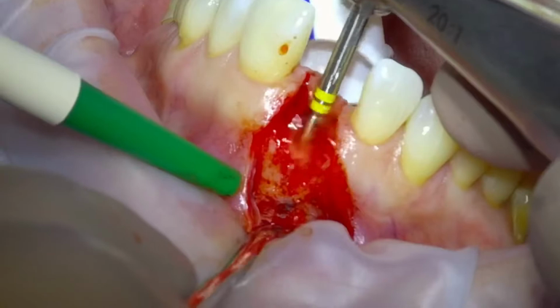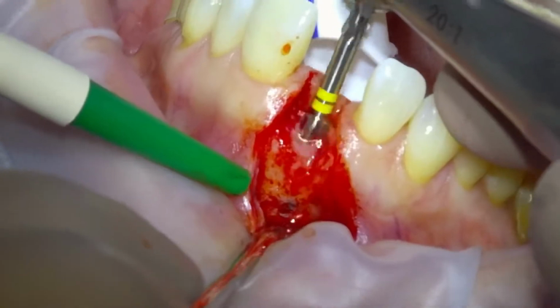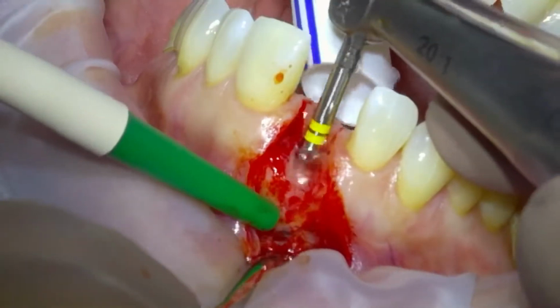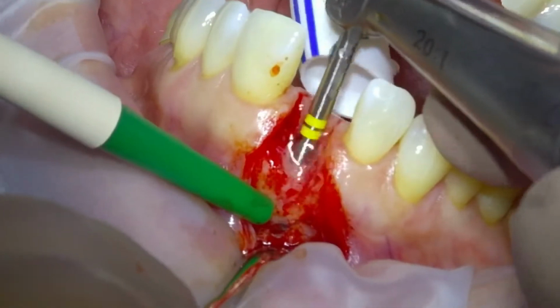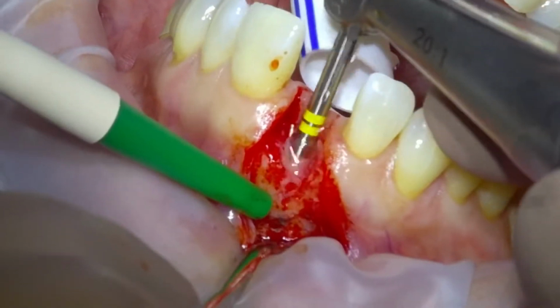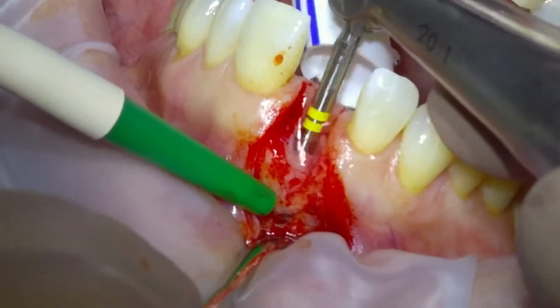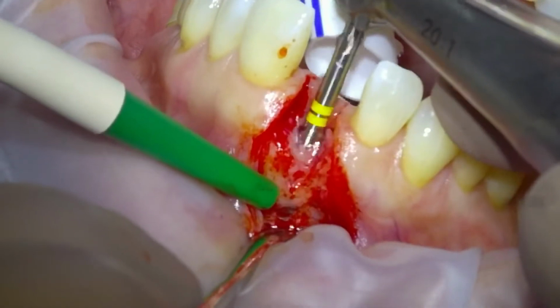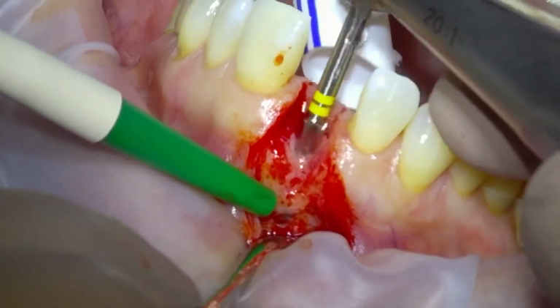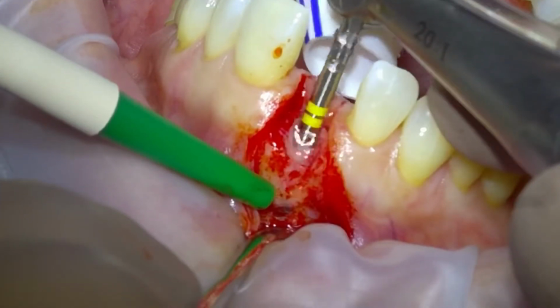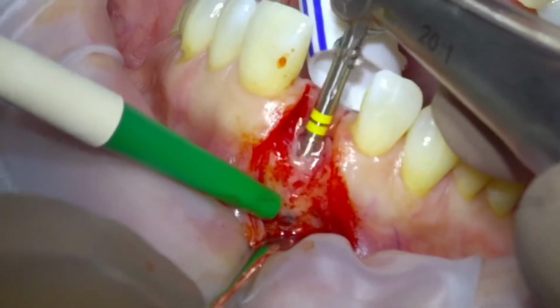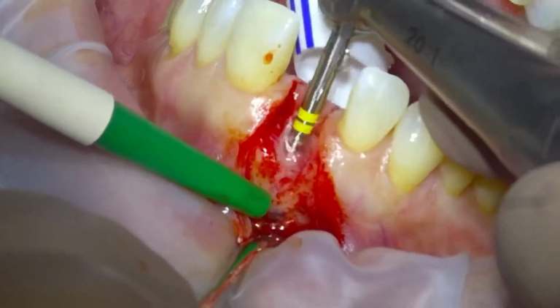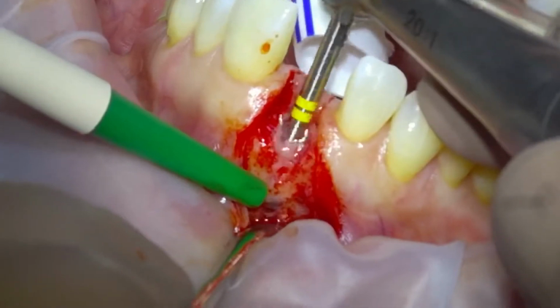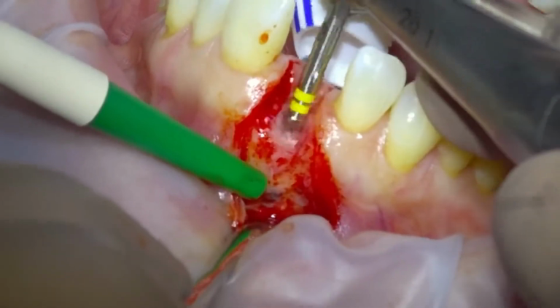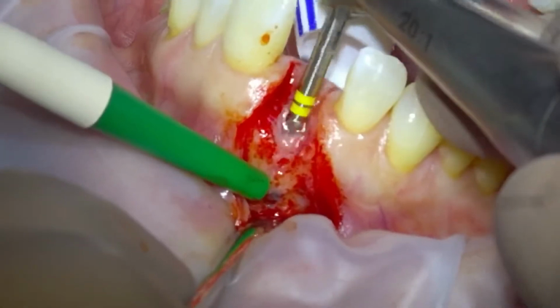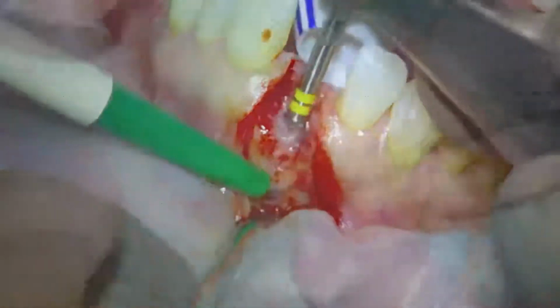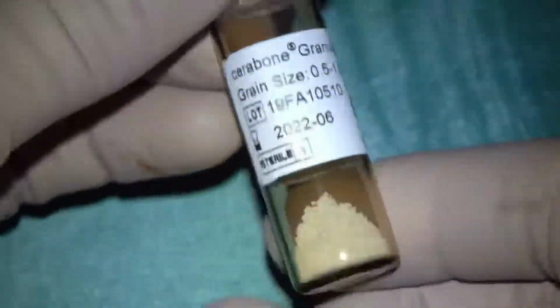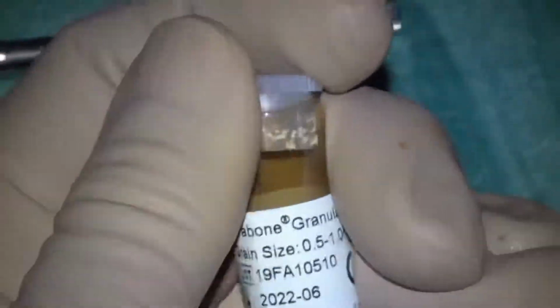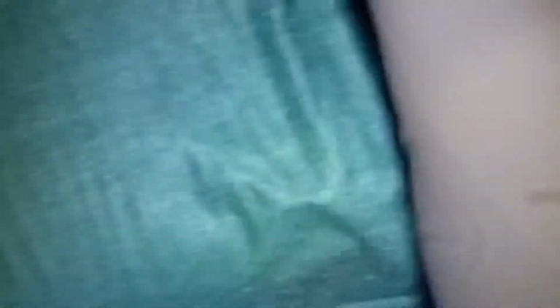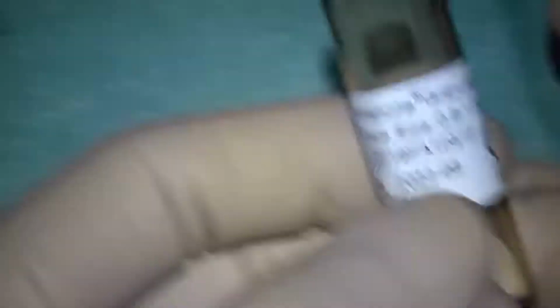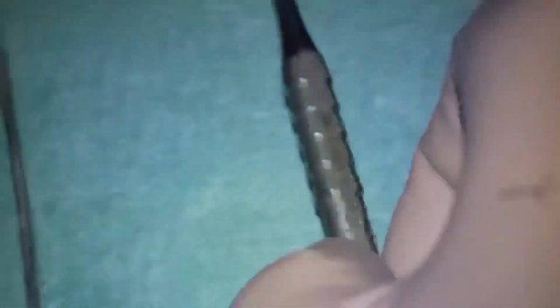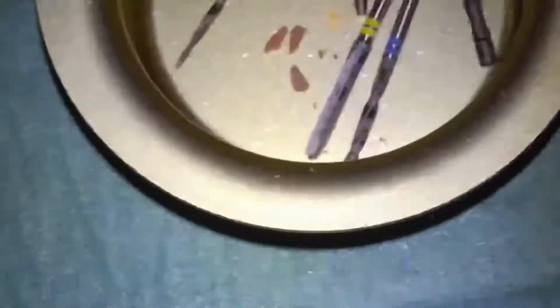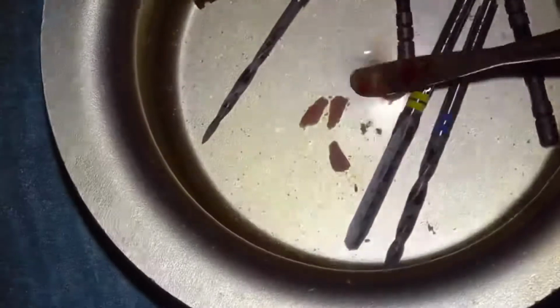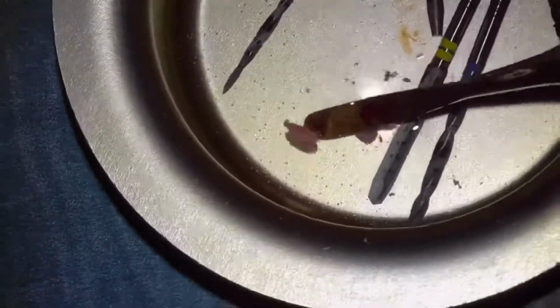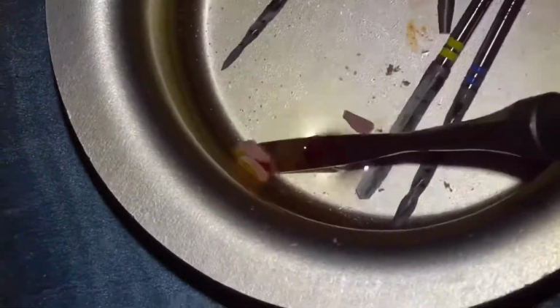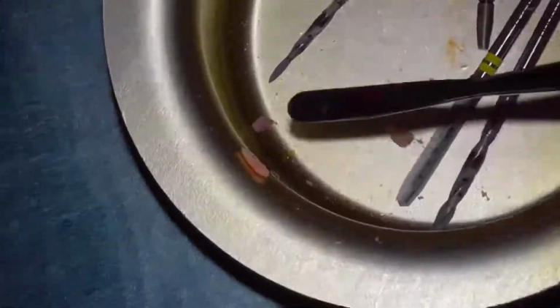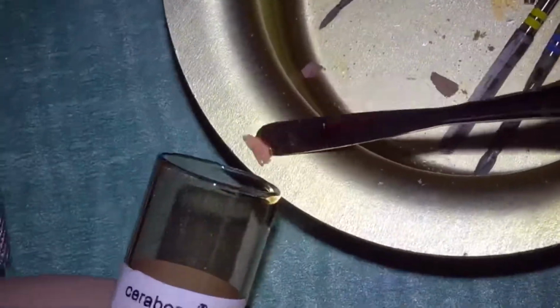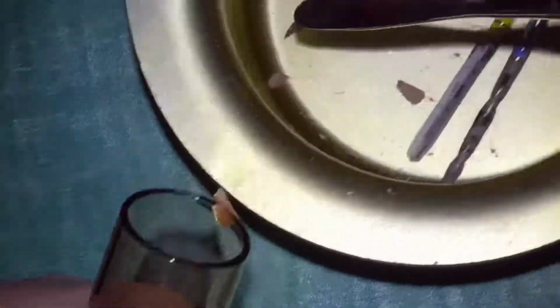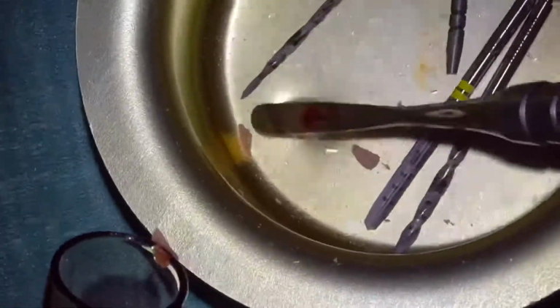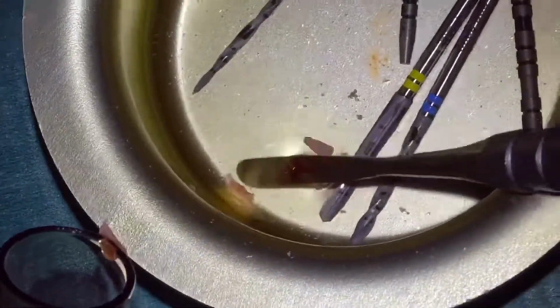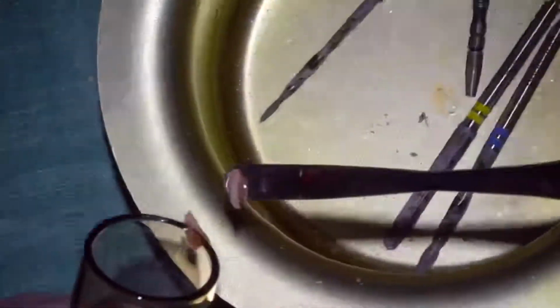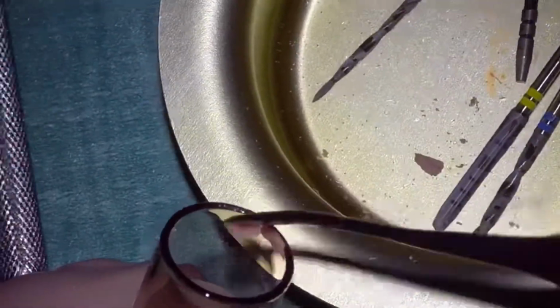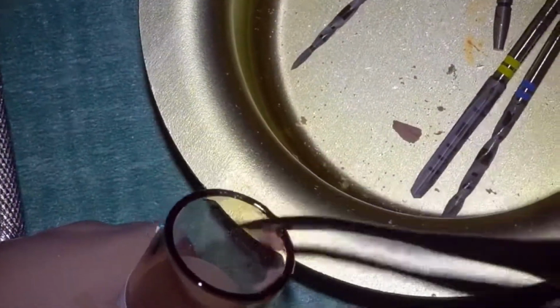We'll just profile the coronal aspect of the osteotomy. Sometimes we can collect the little bone chips. Here we have some Cerabone, and I'm just adding the autogenous bone chips to the Cerabone.